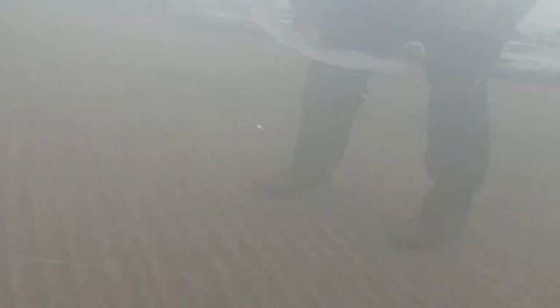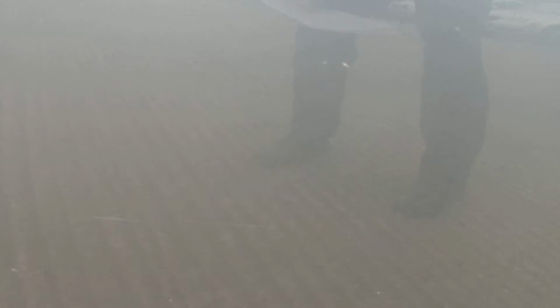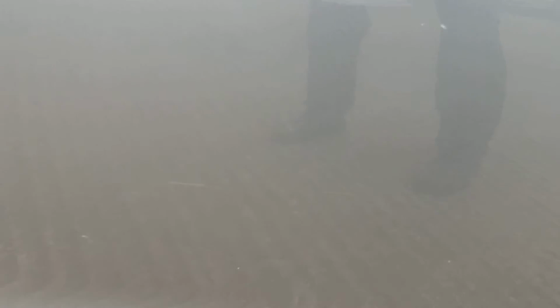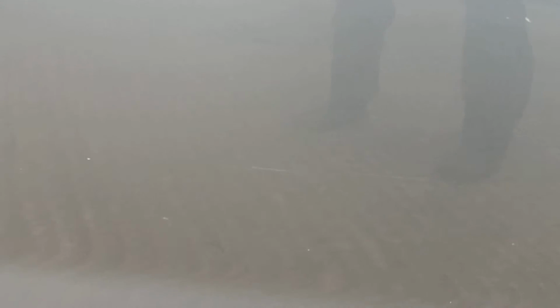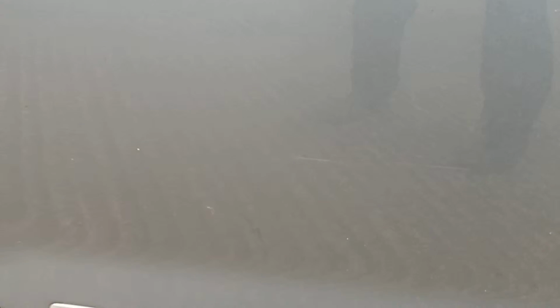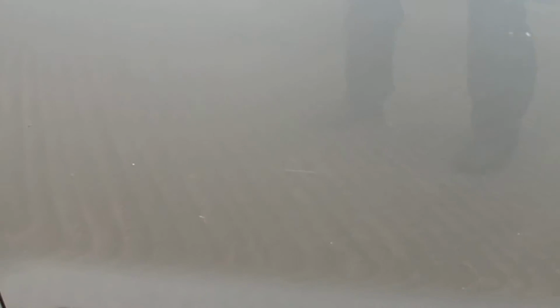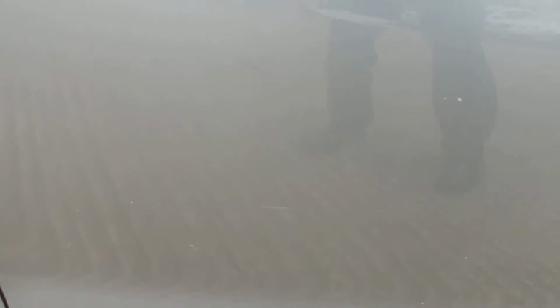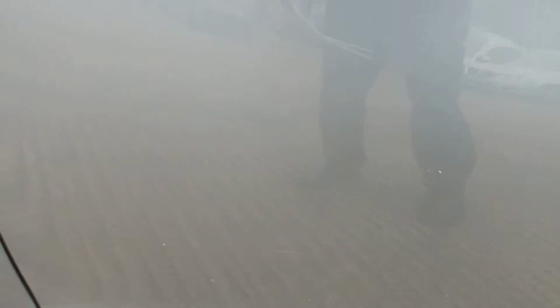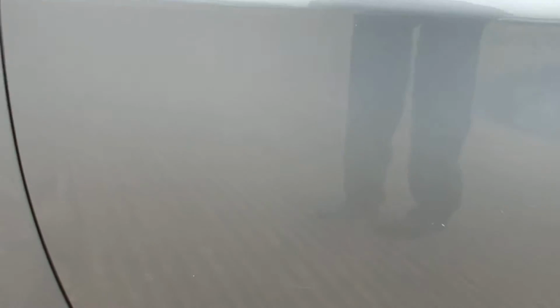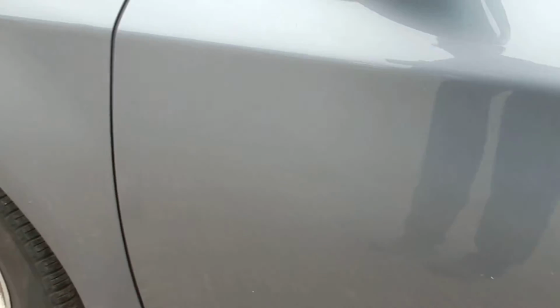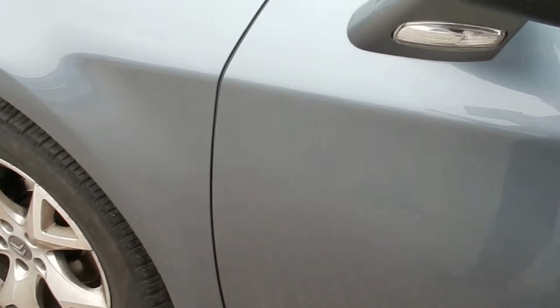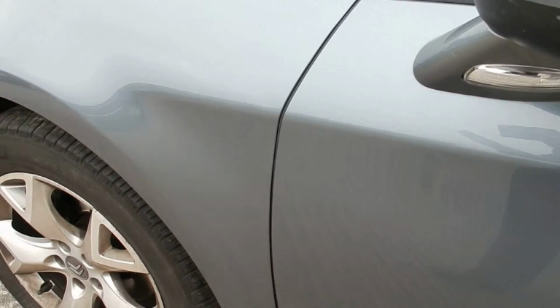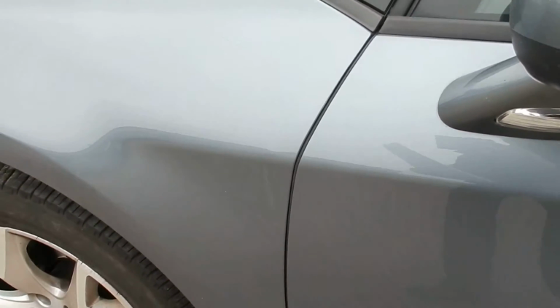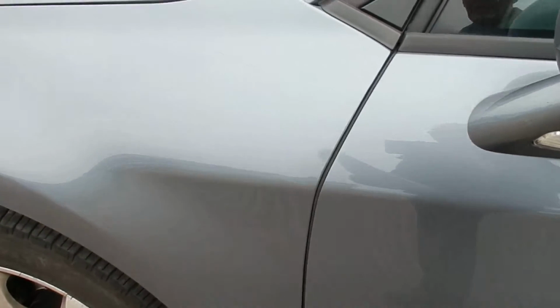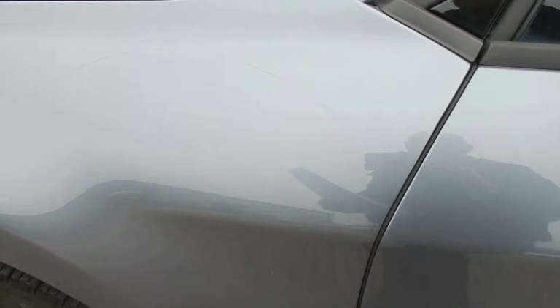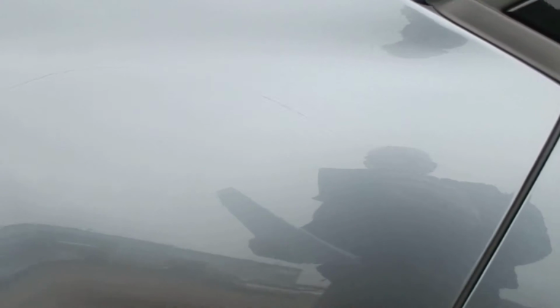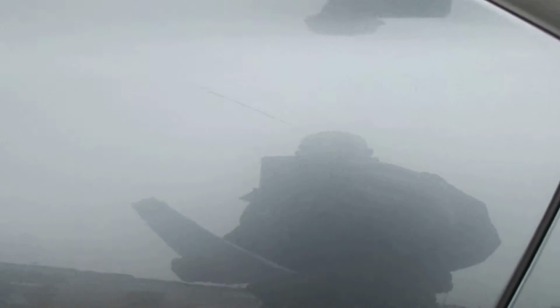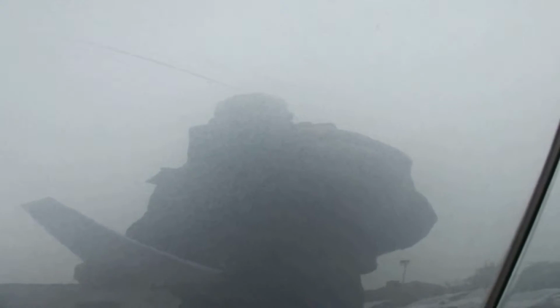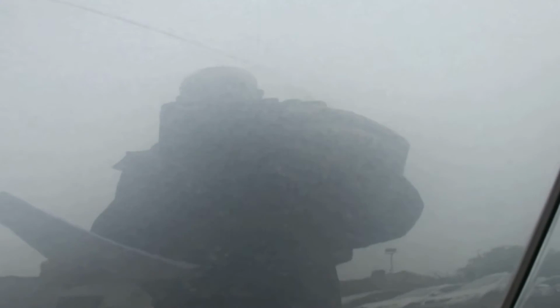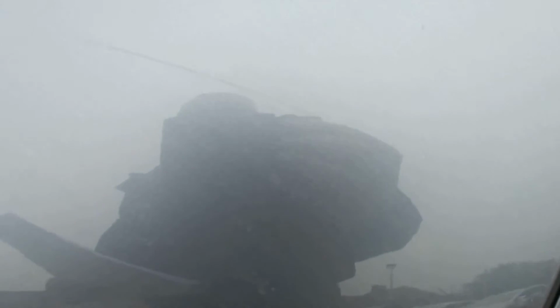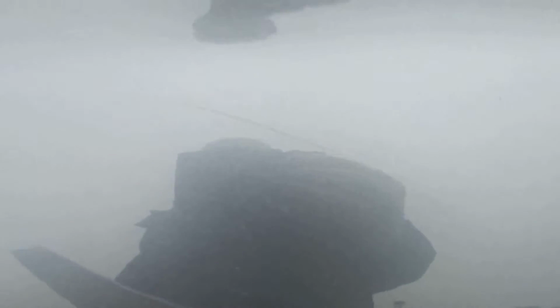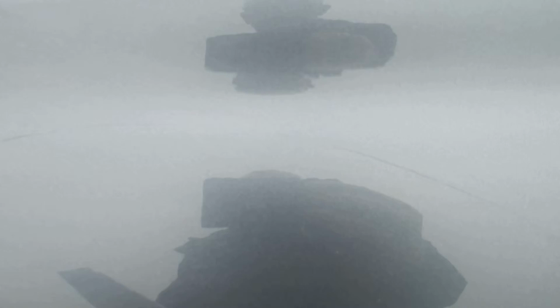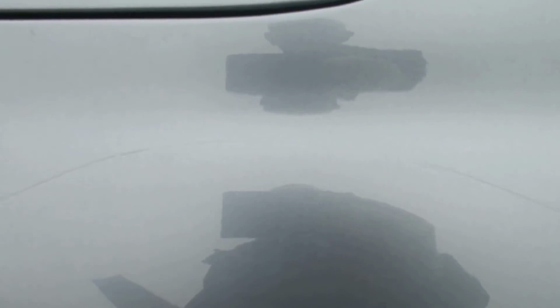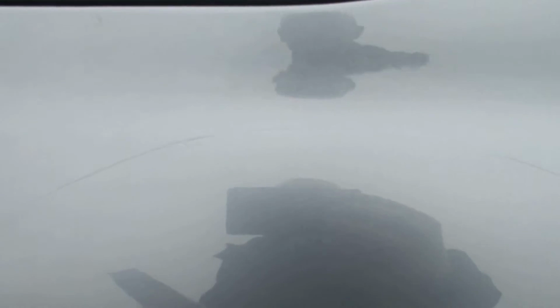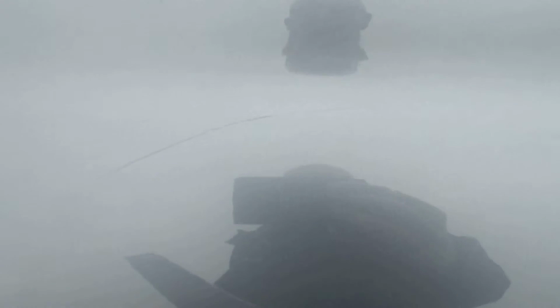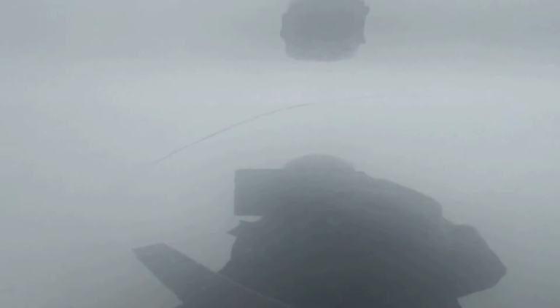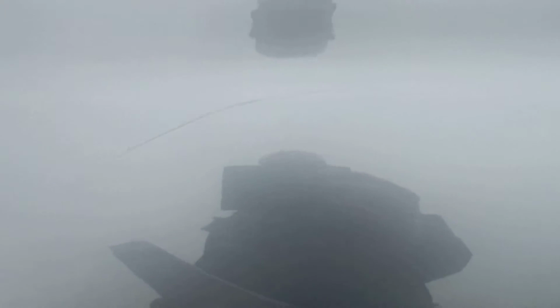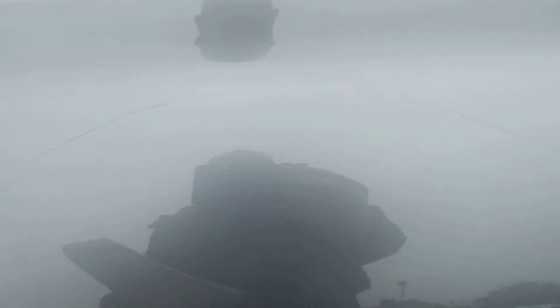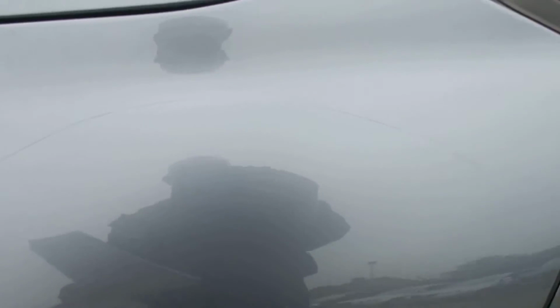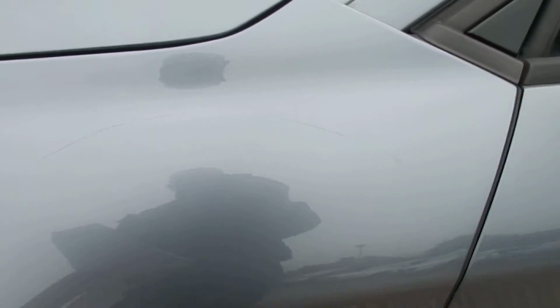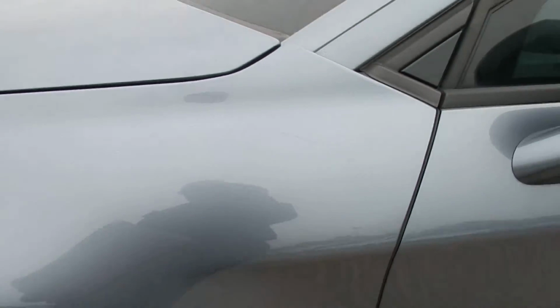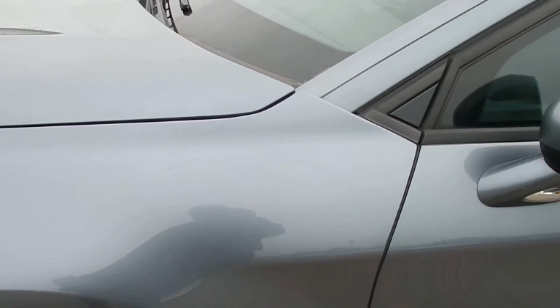Front door is the same — there is a dent there as well, chips and scratches all the way along, not too bad. And just going on to your front wing, there is a scratch there. That doesn't look too deep either.